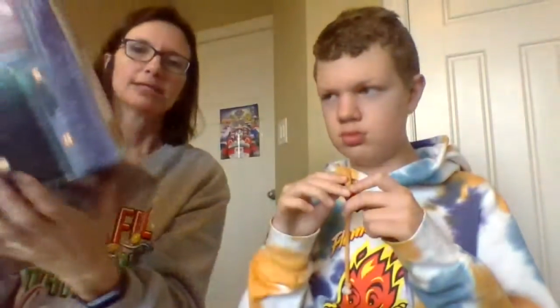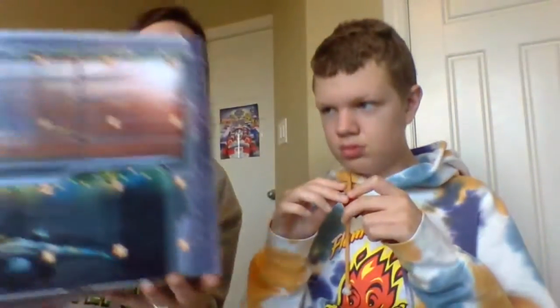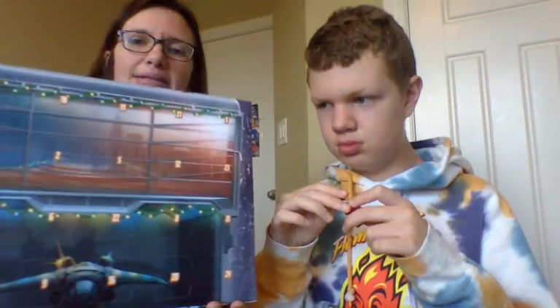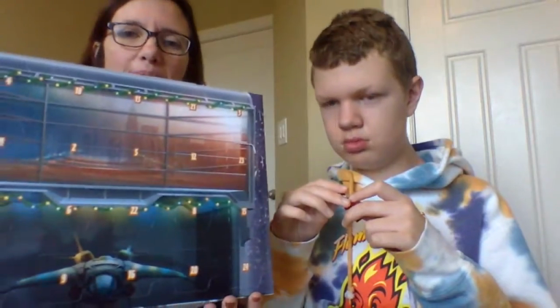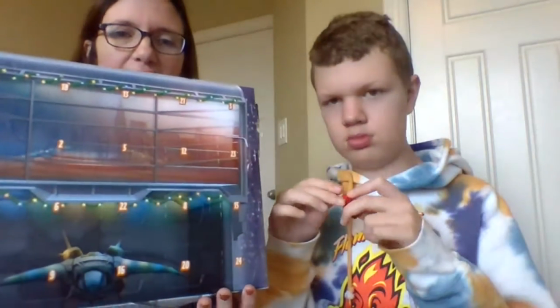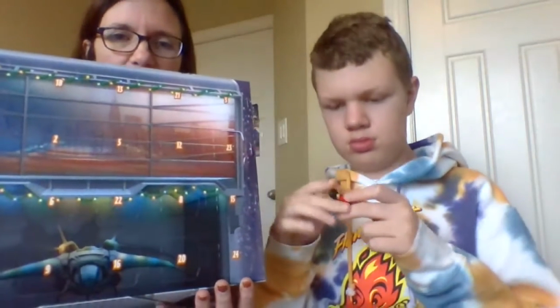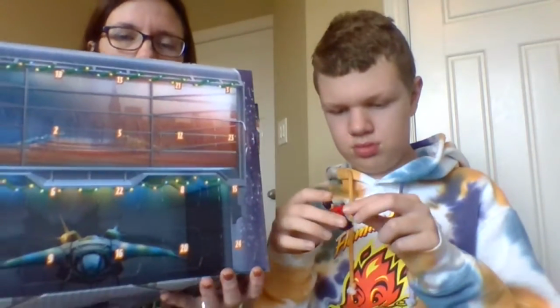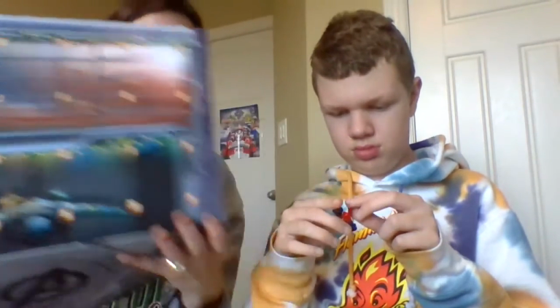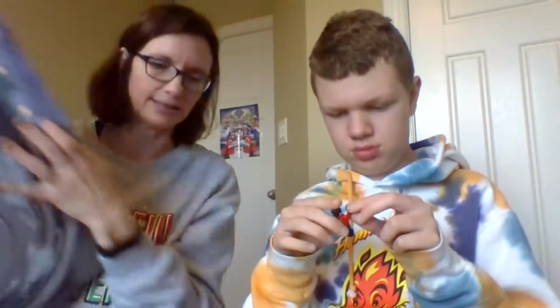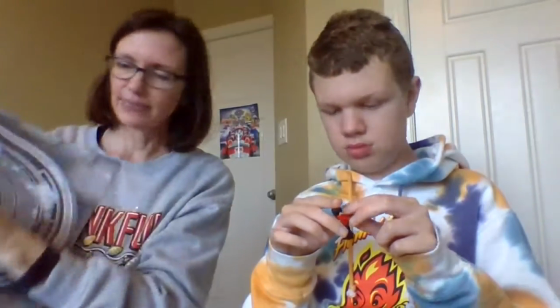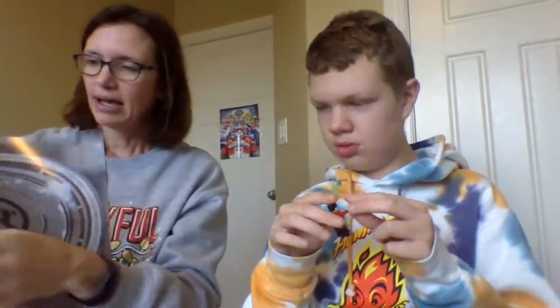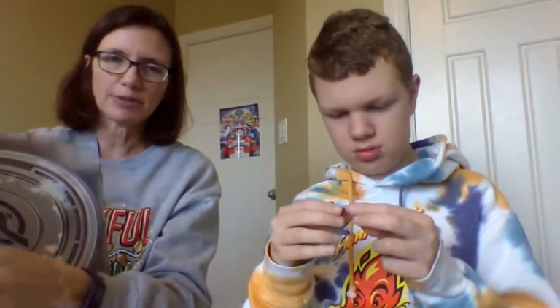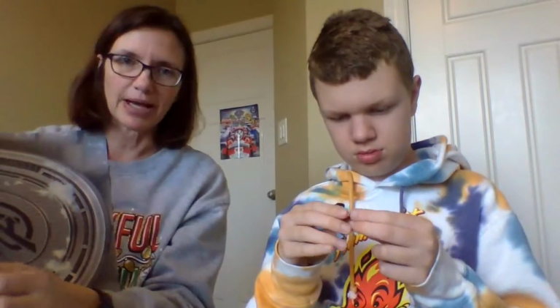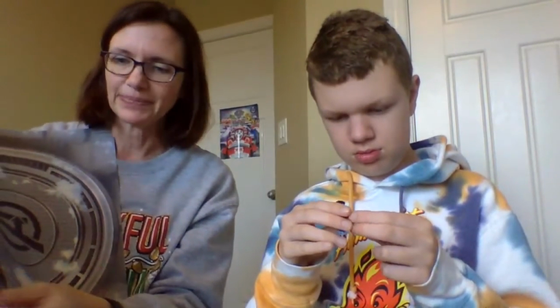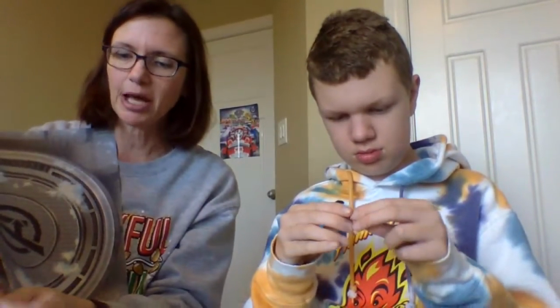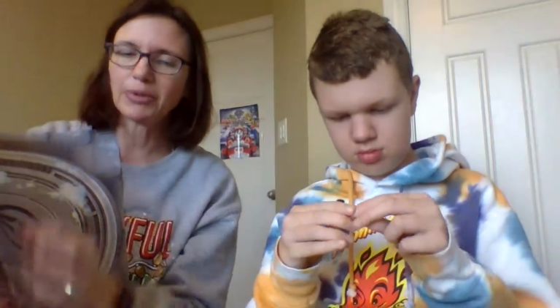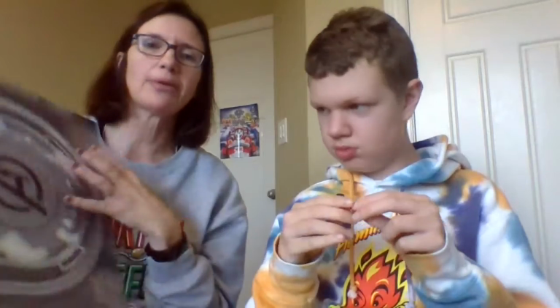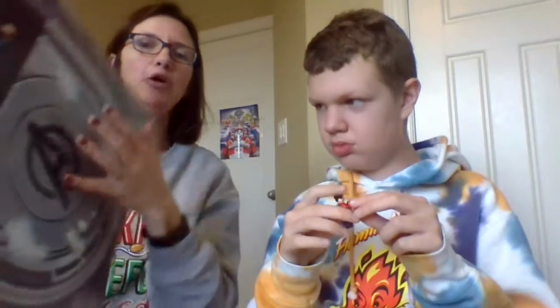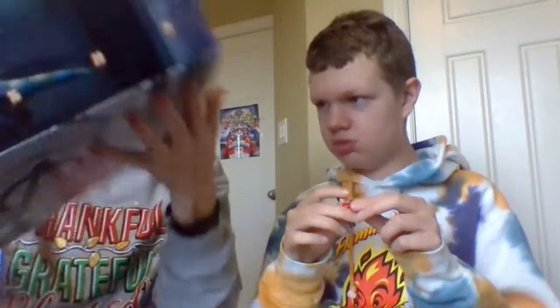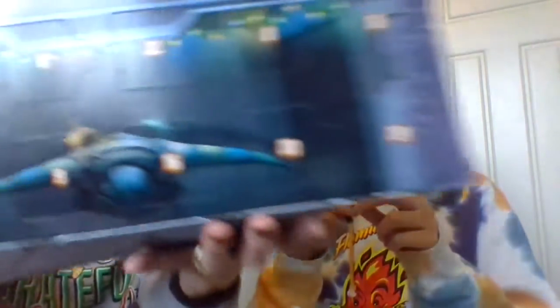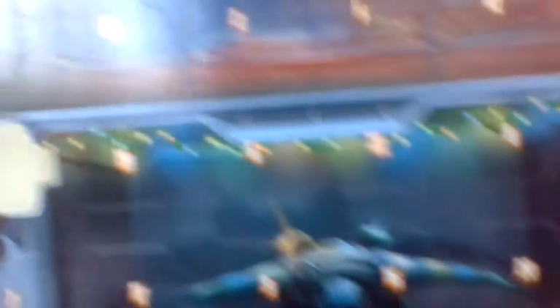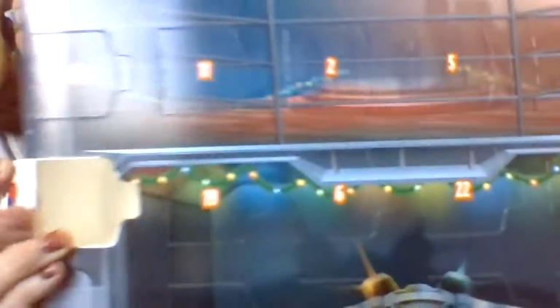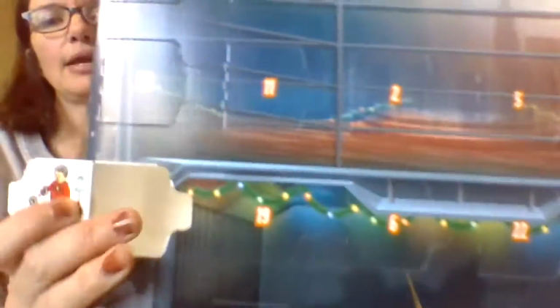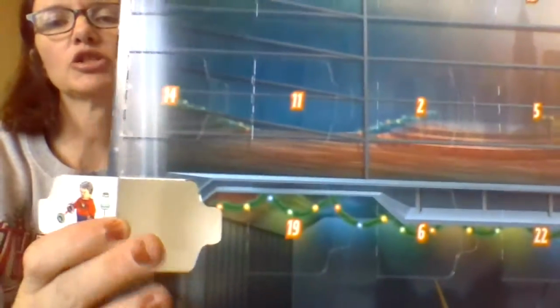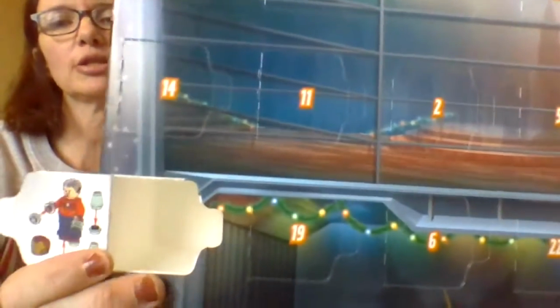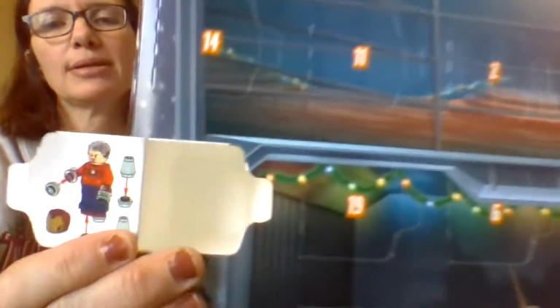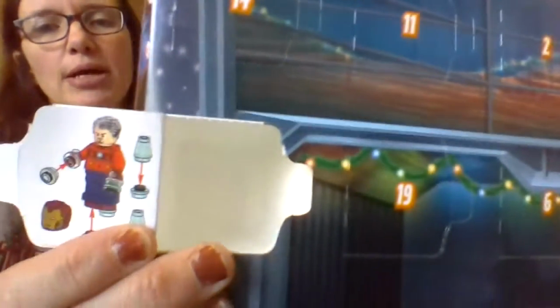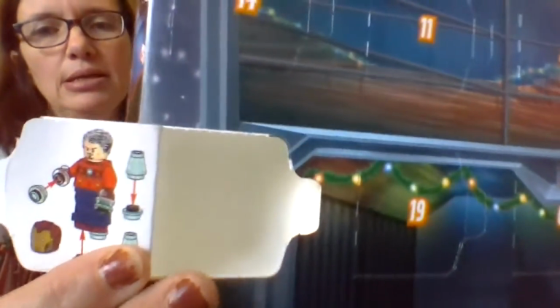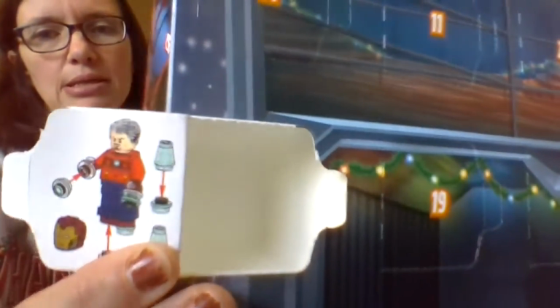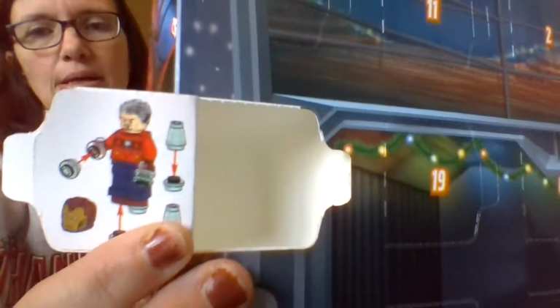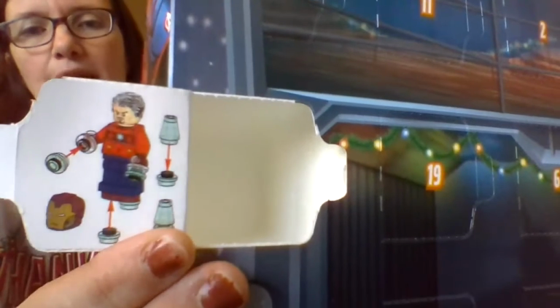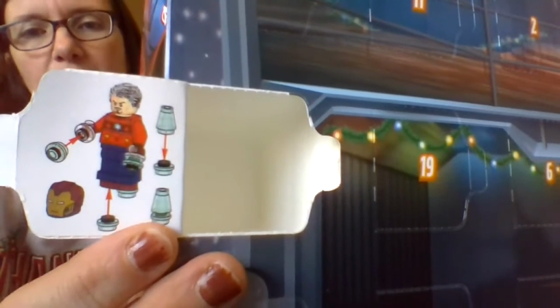So I messed up on the last video on accident and pushed a button, so we've already opened number one. And Charles, who is number one? Iron Man.